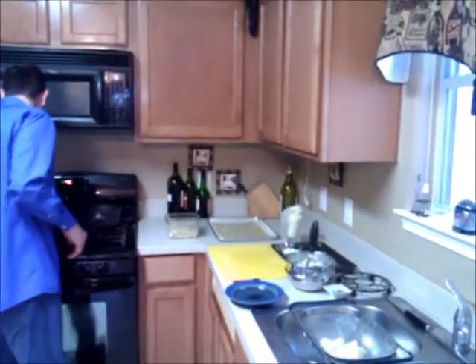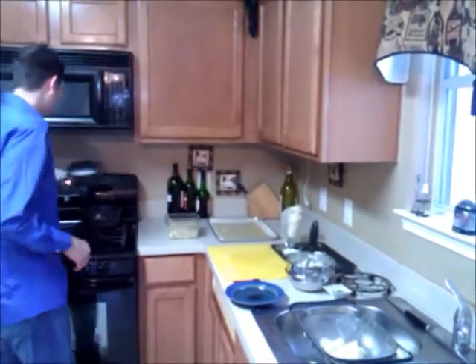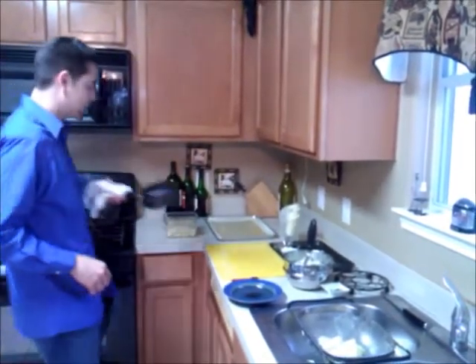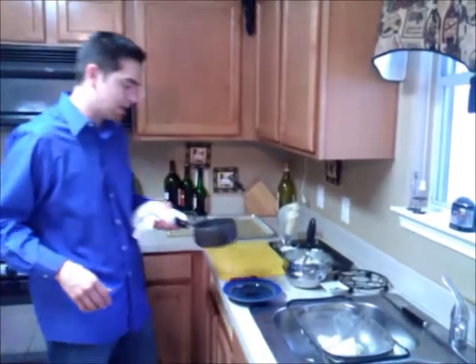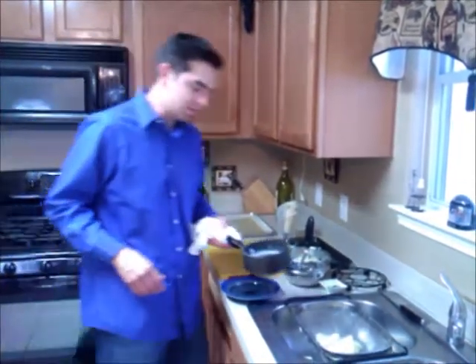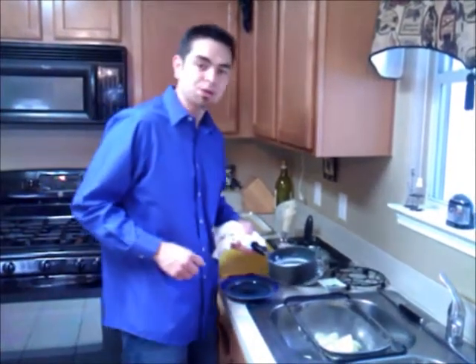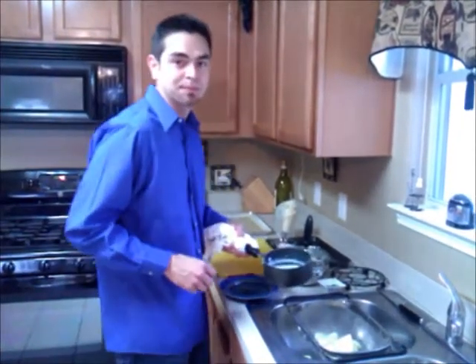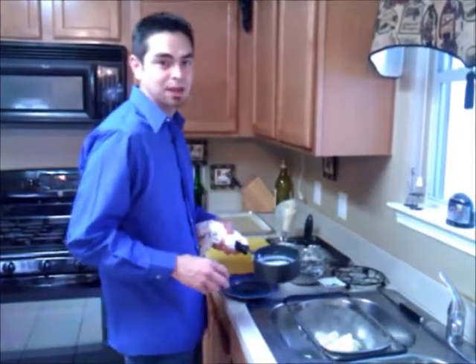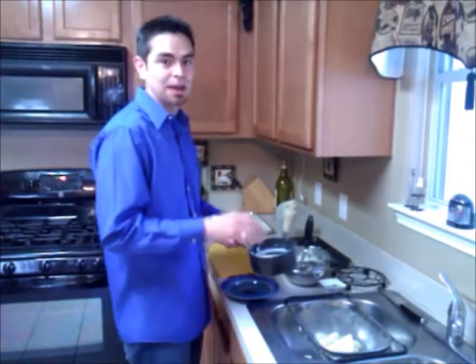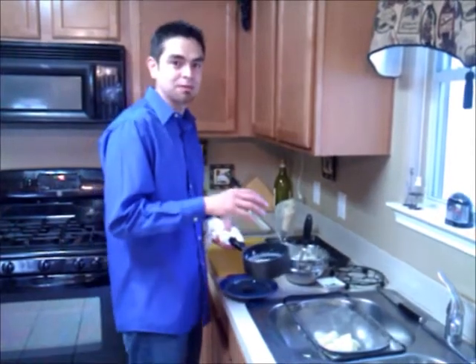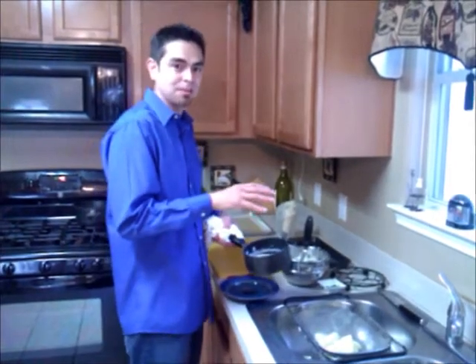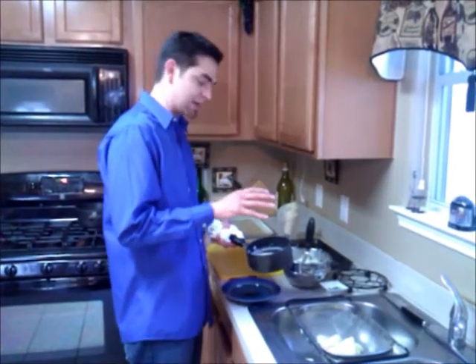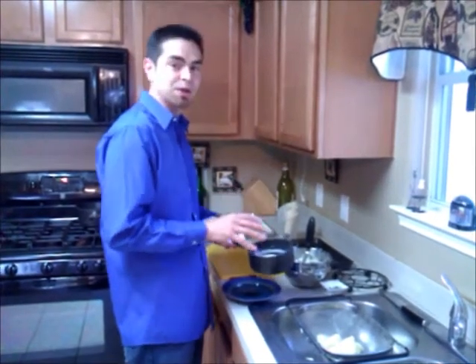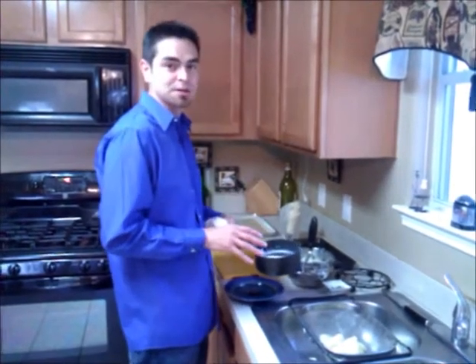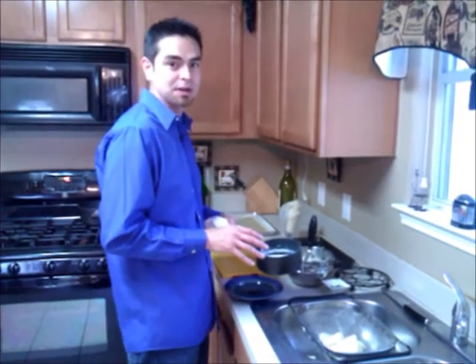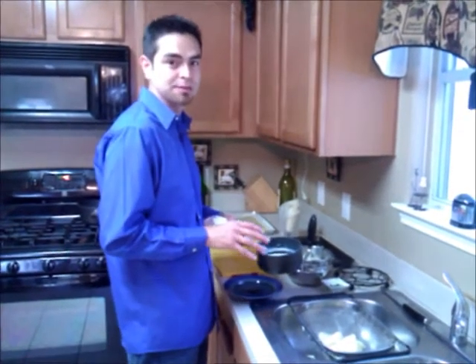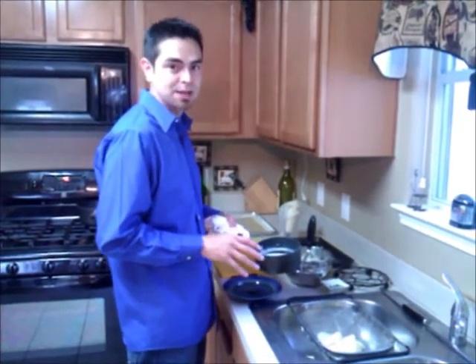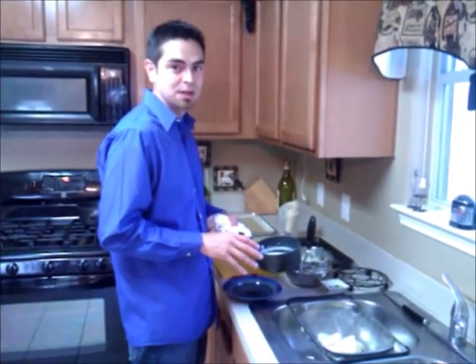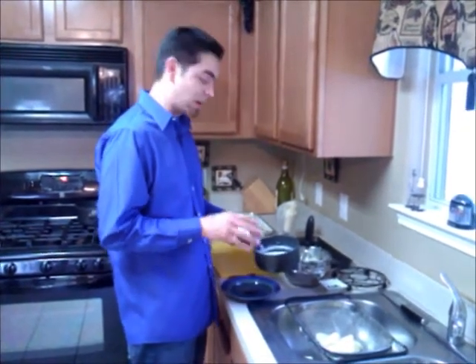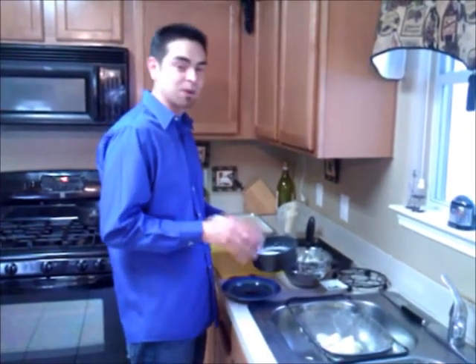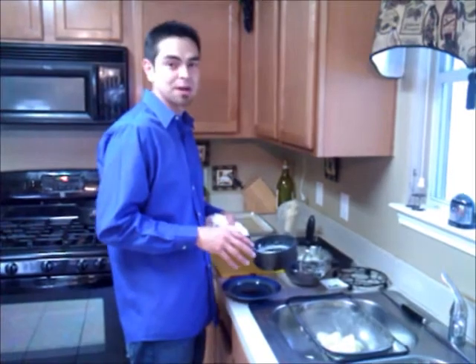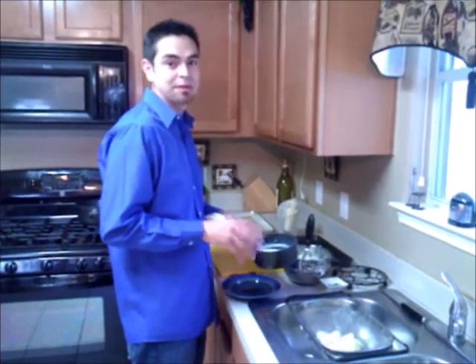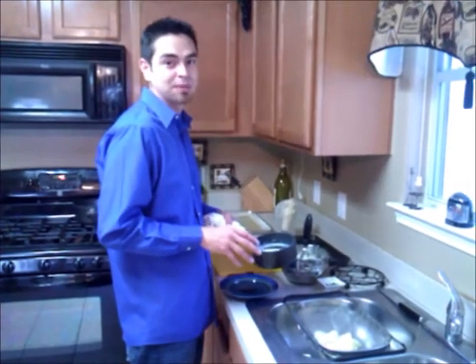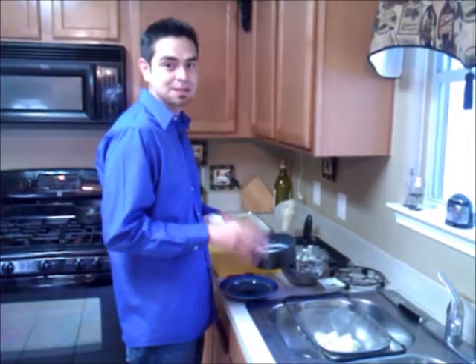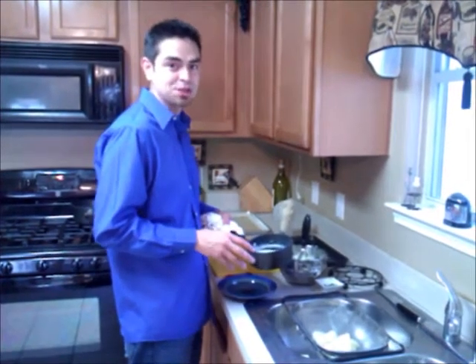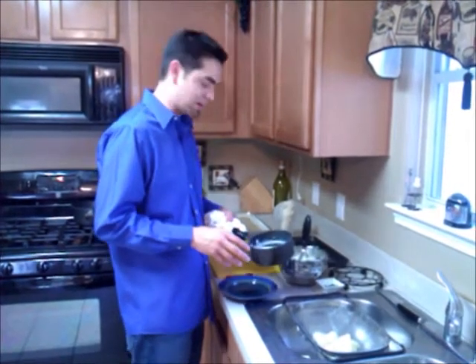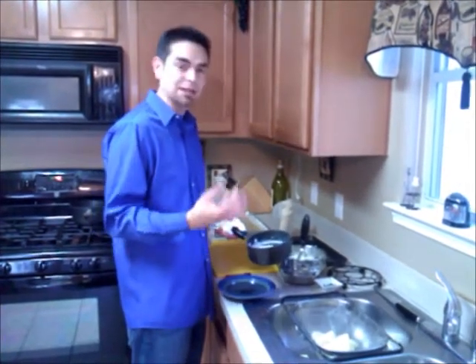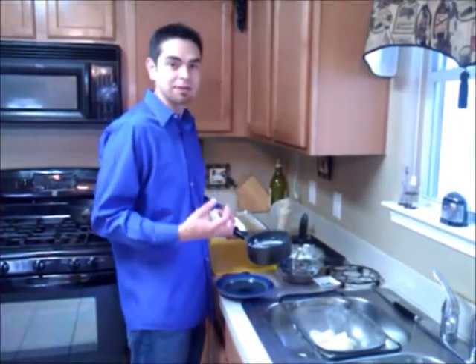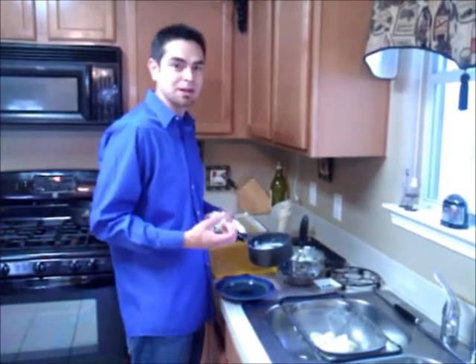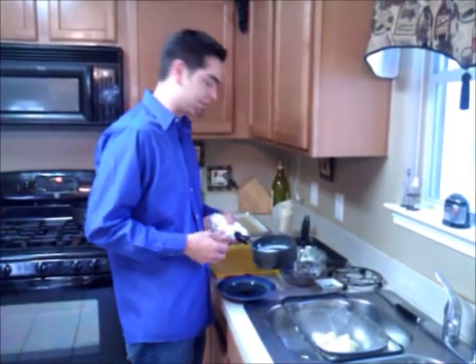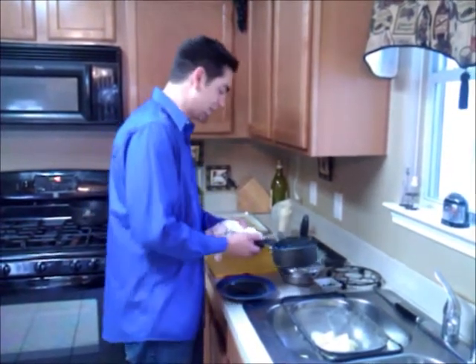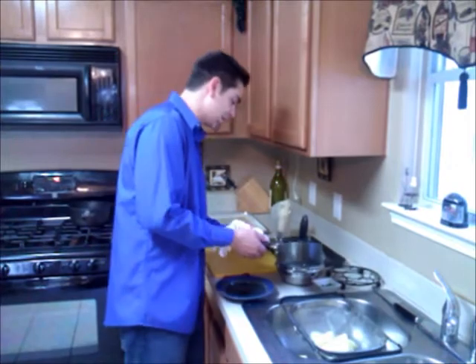What we have over here is a sage cream that we have taken 3 quarters of a cup of heavy cream and added some sage to it and let the flavors infuse really nice into there.